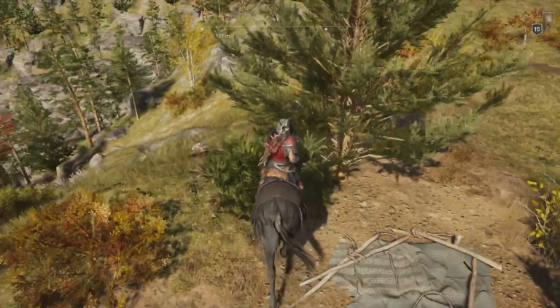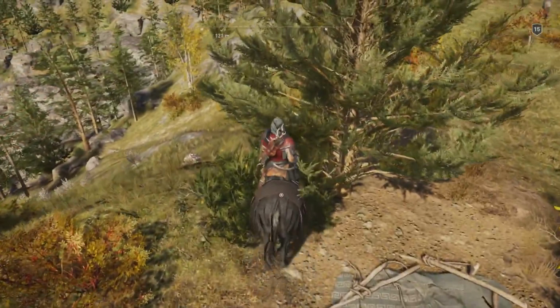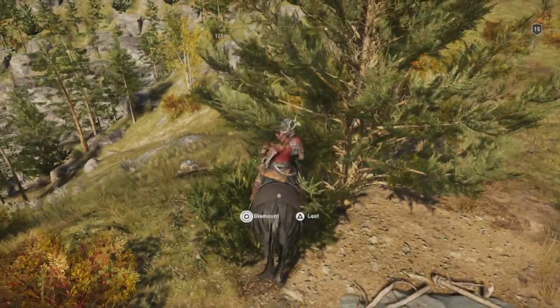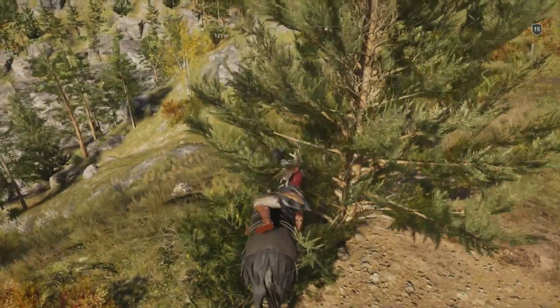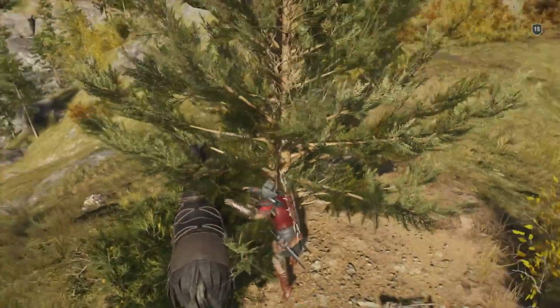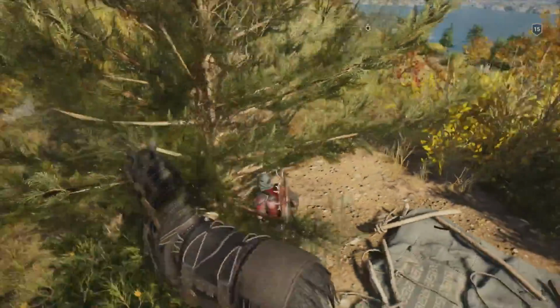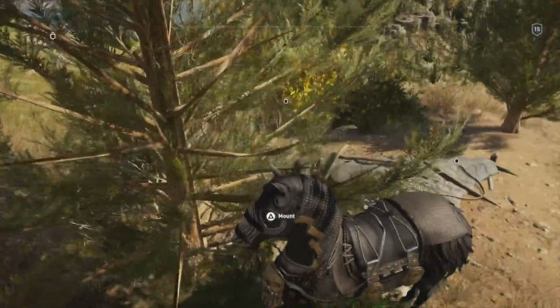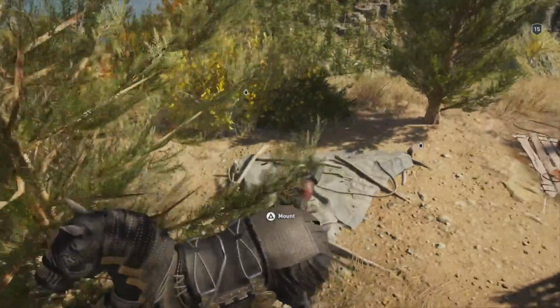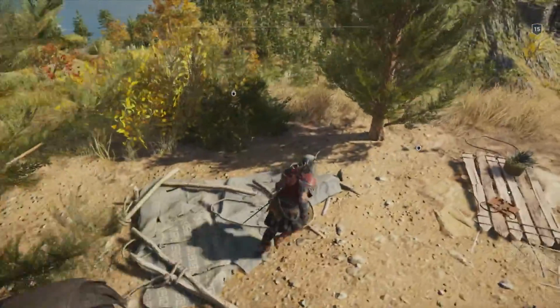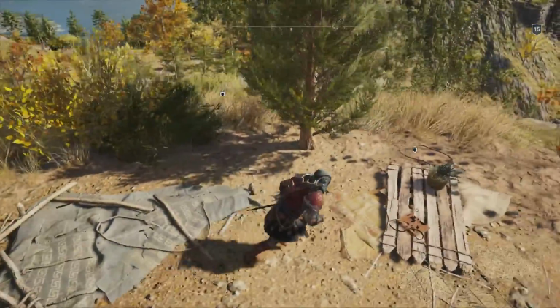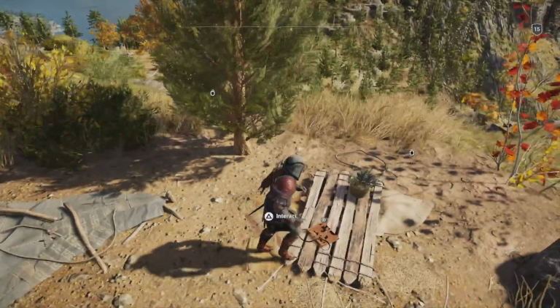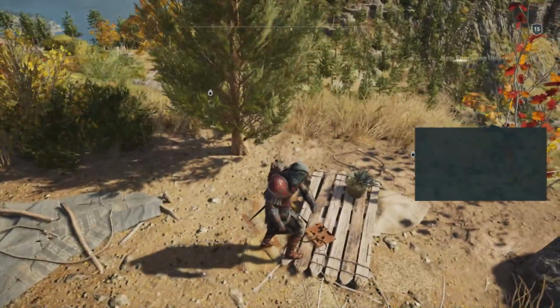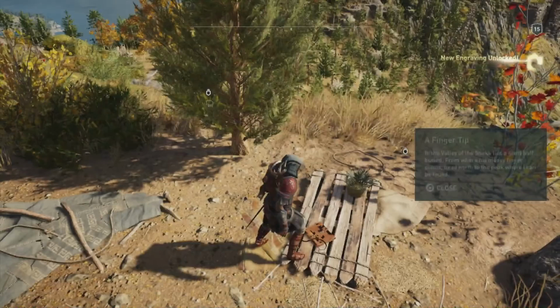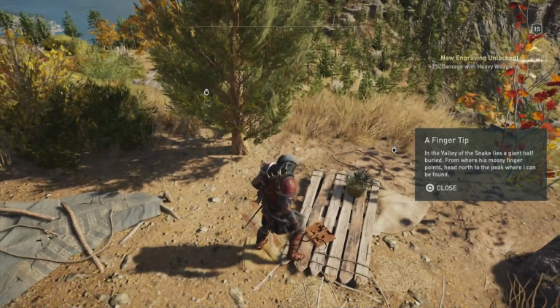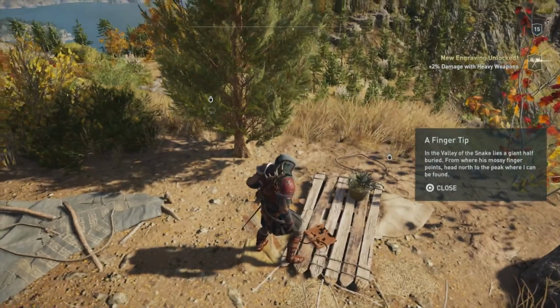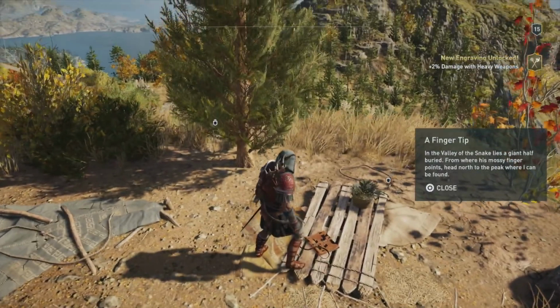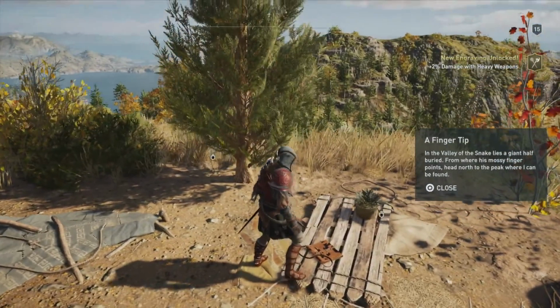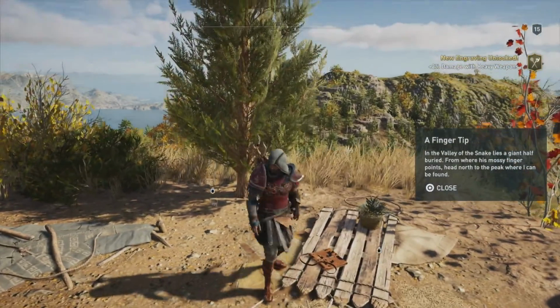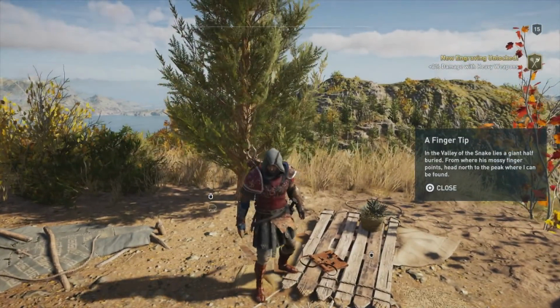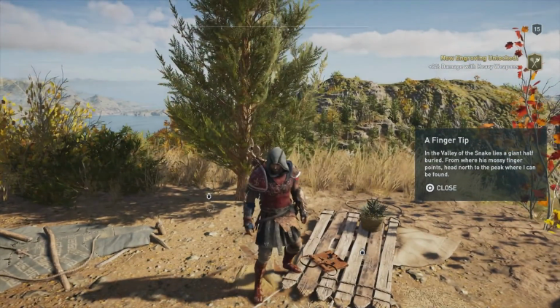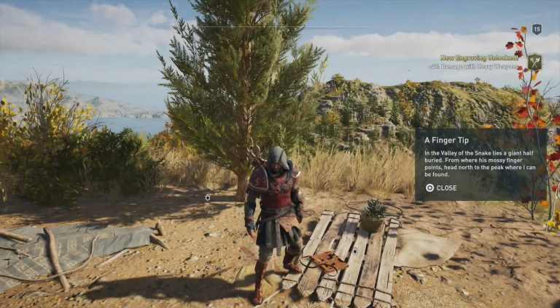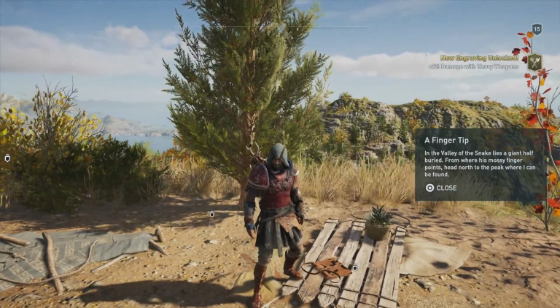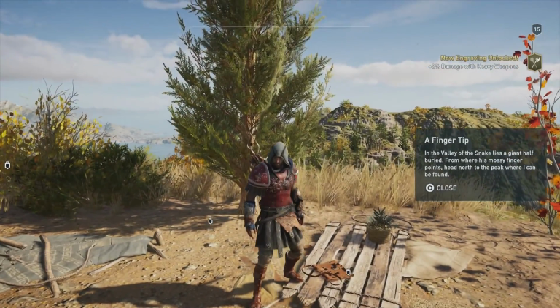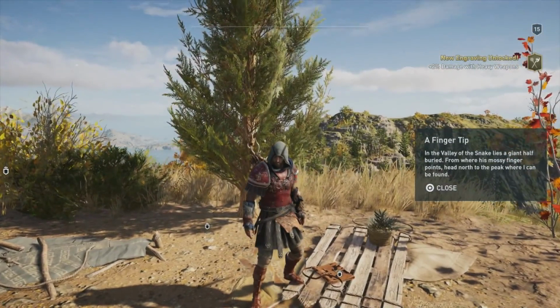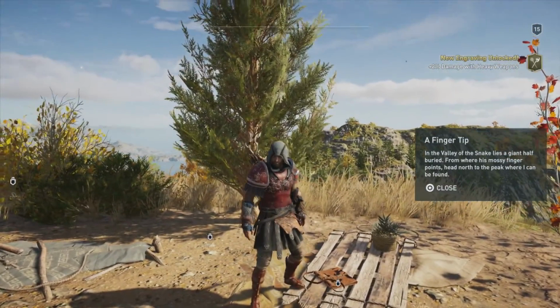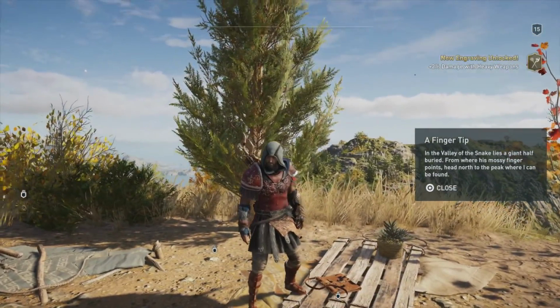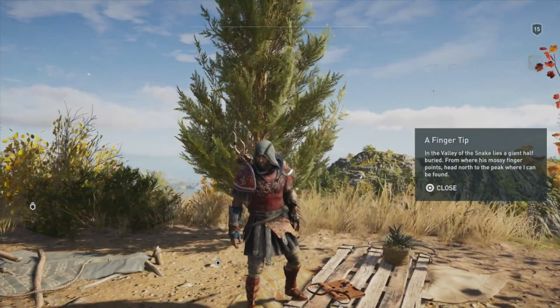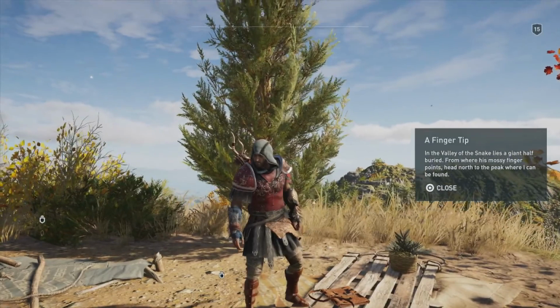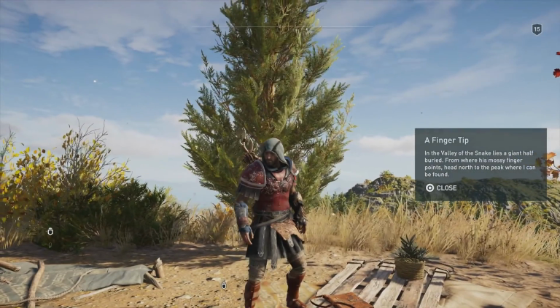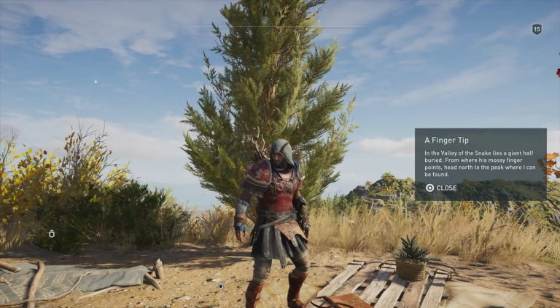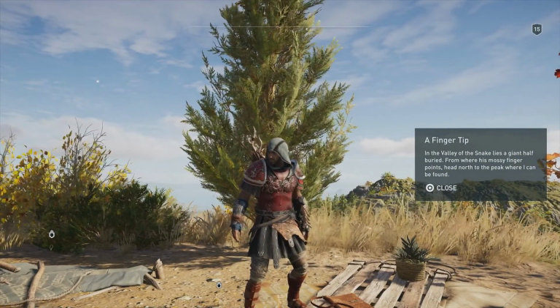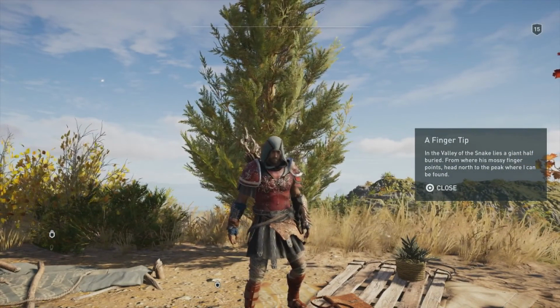Let's go ahead and dismount here and walk over towards this little piece of wood — kind of a rafty looking thing here. And that is gonna be where you'll find the solution to the Fingertip Enigmata Ostraca.